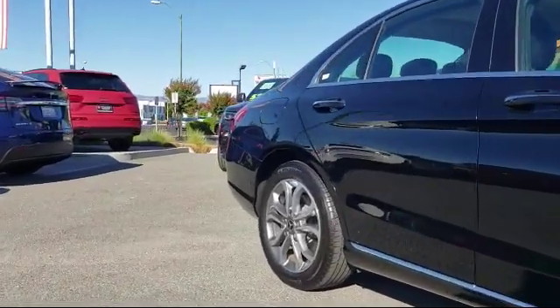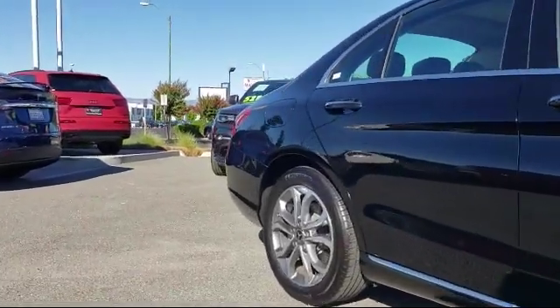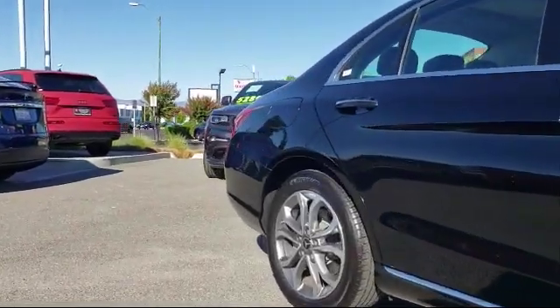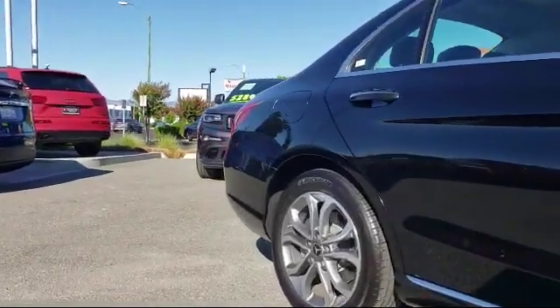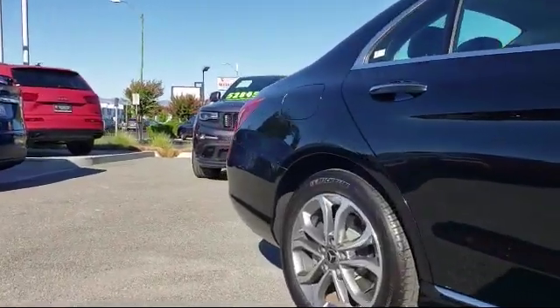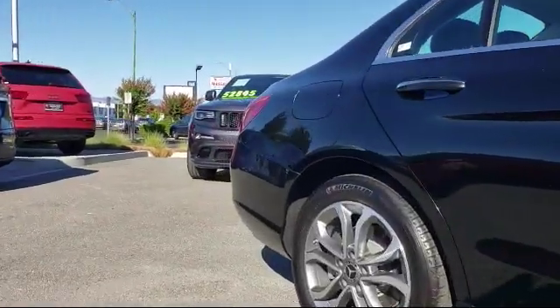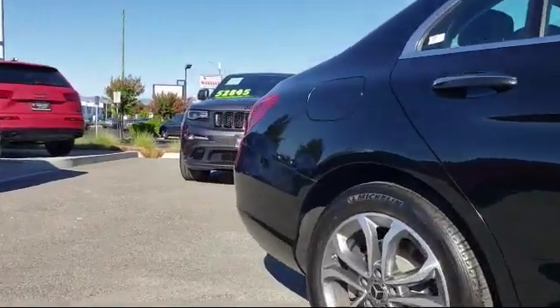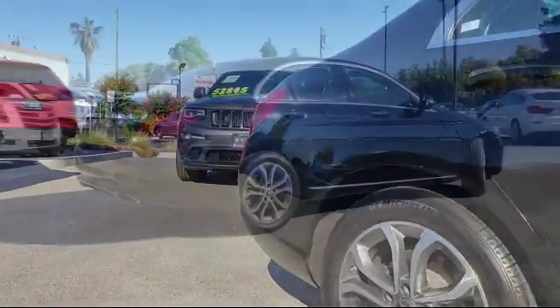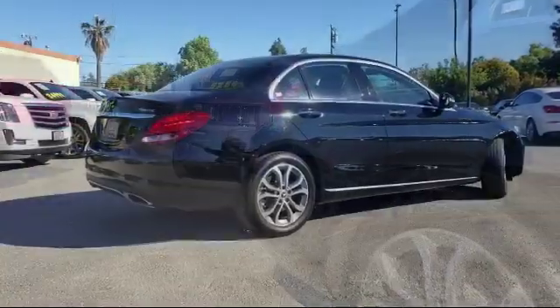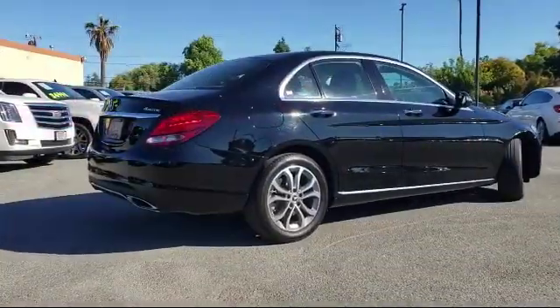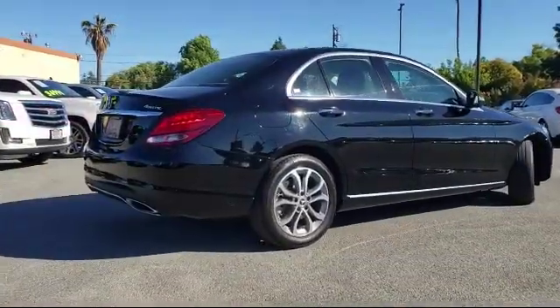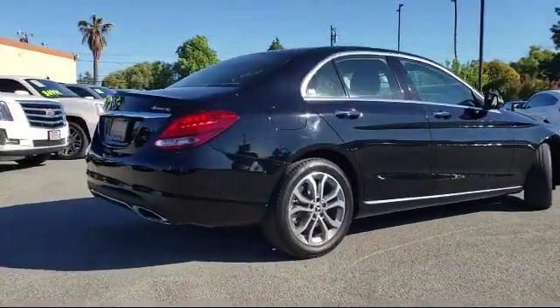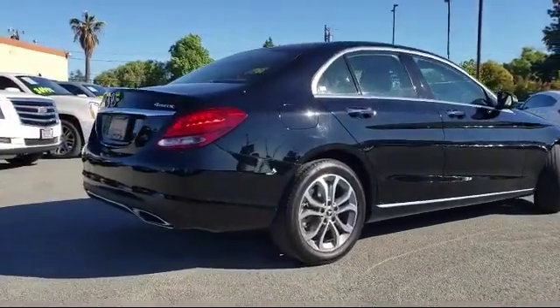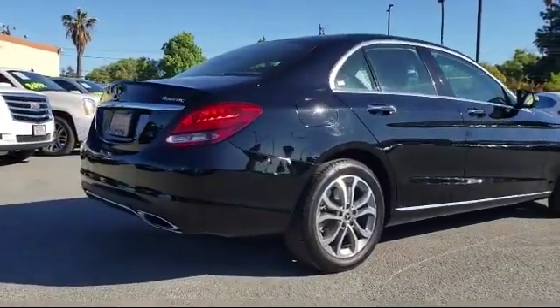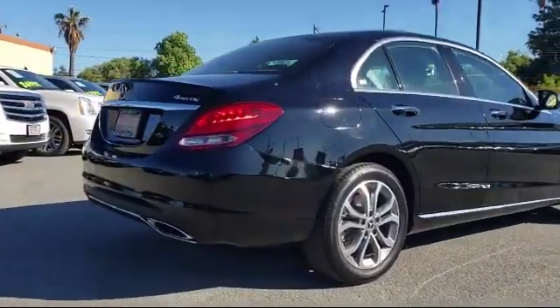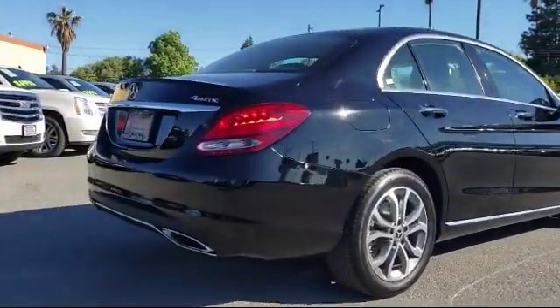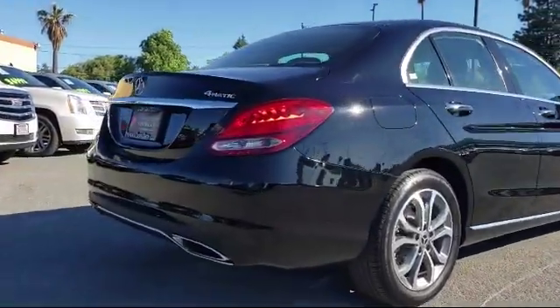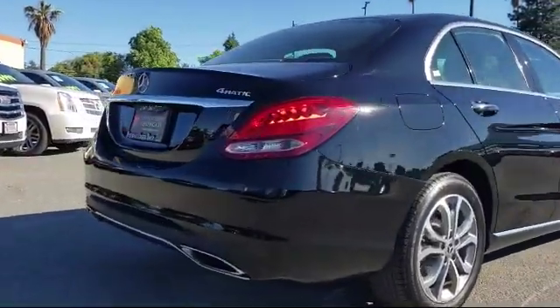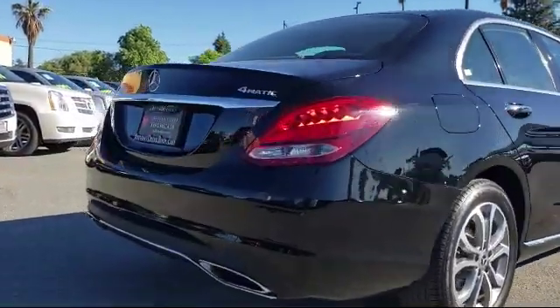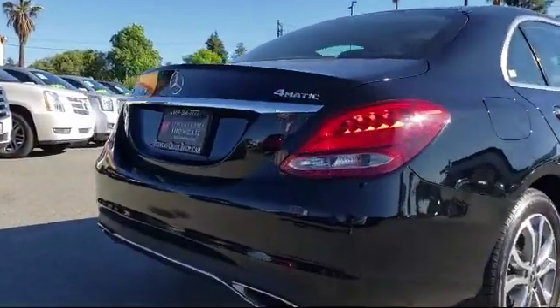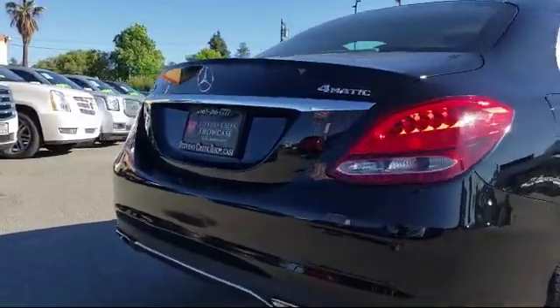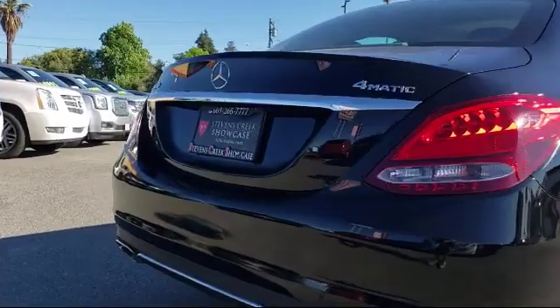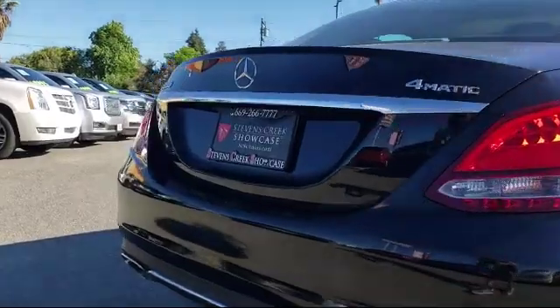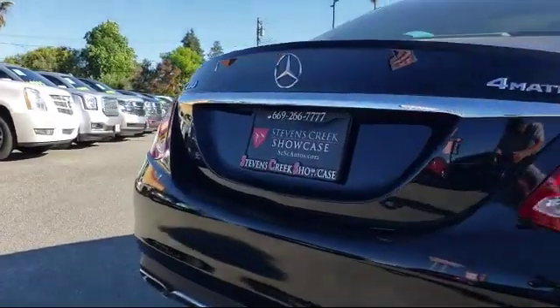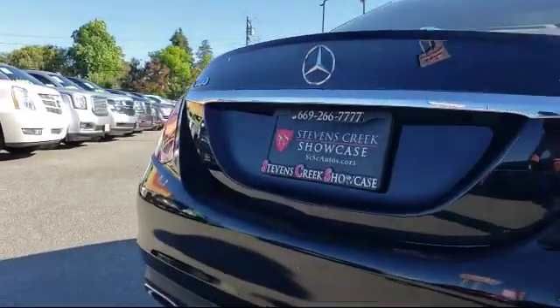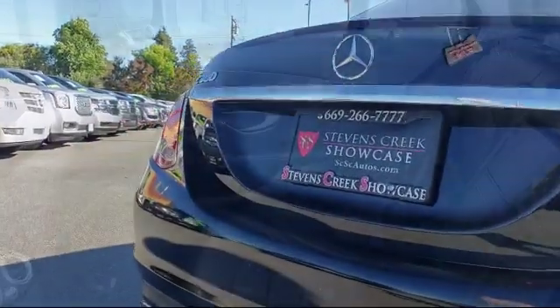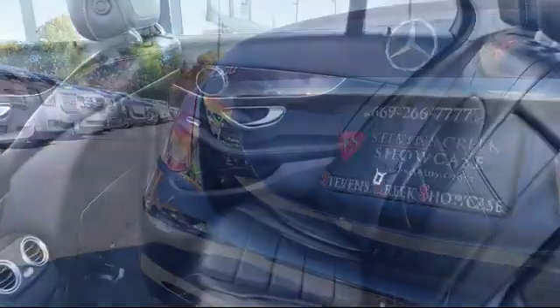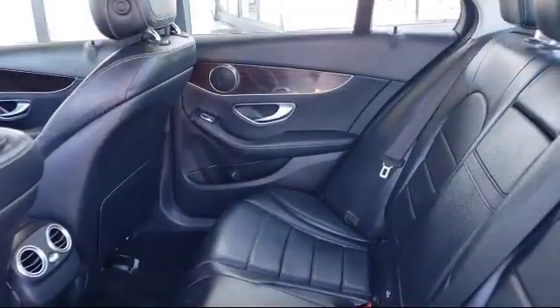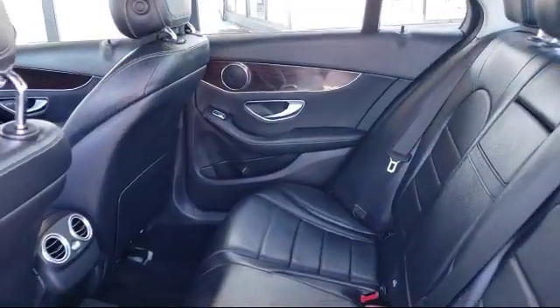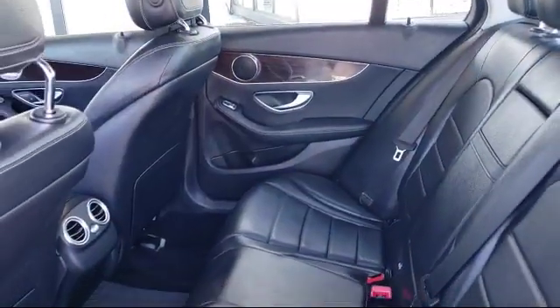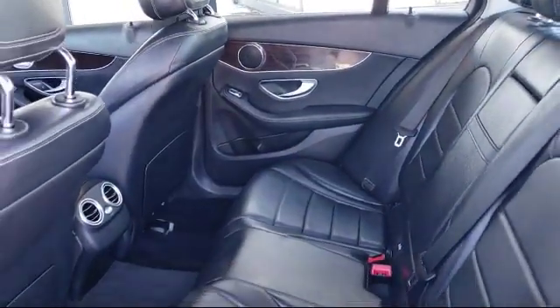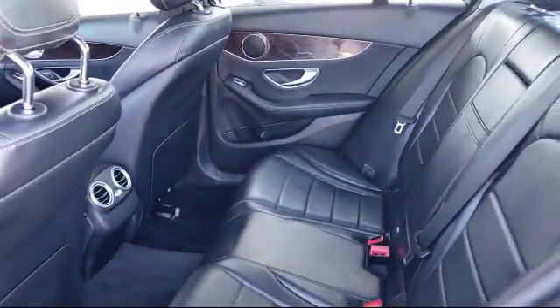As the latest addition to the Zahari Group, Stevens Creek Showcase specializes in late model, exceptionally well-maintained luxury and performance vehicles, and is proud to provide the best customer service from our professional sales team.